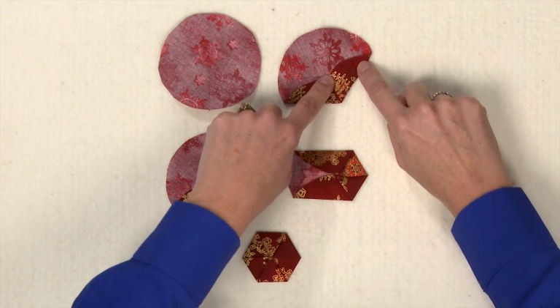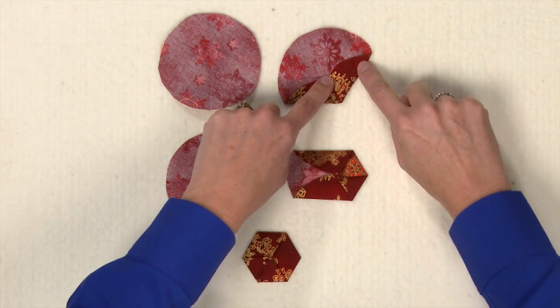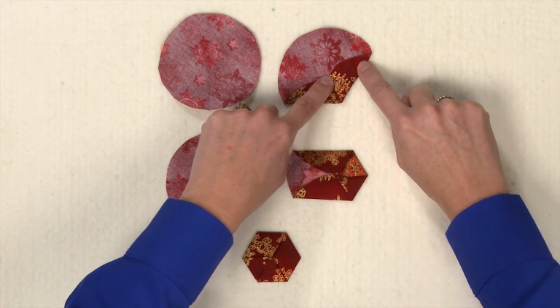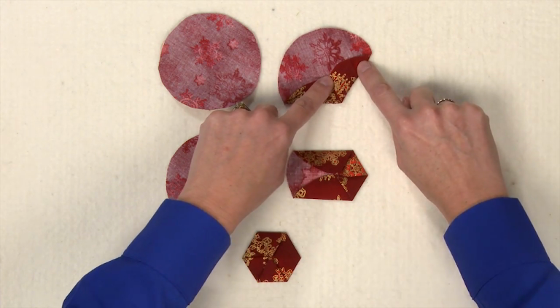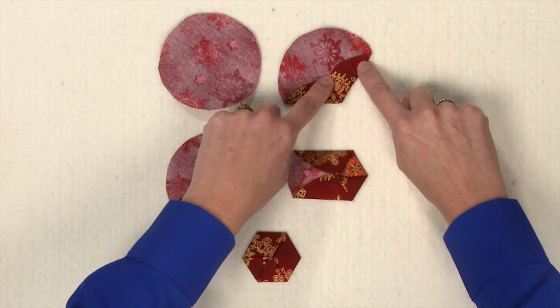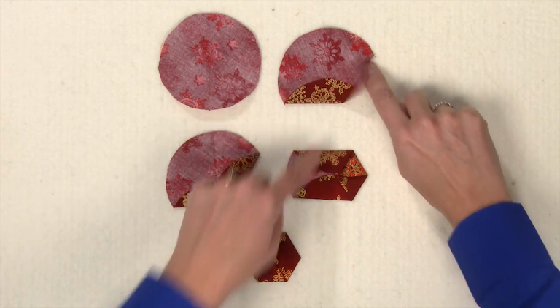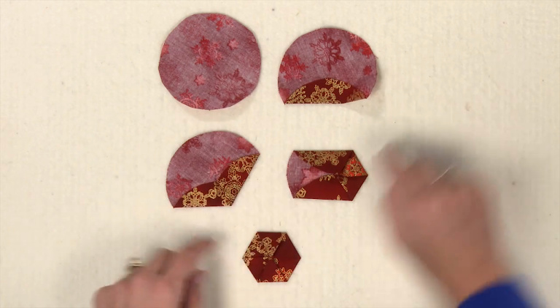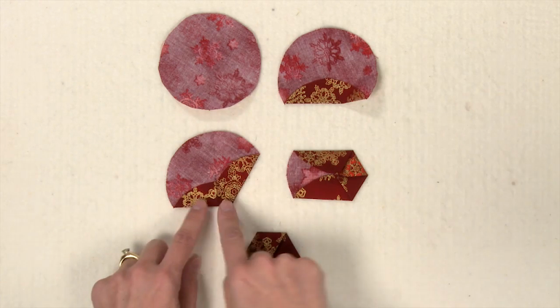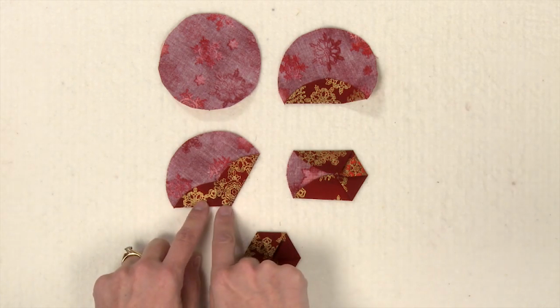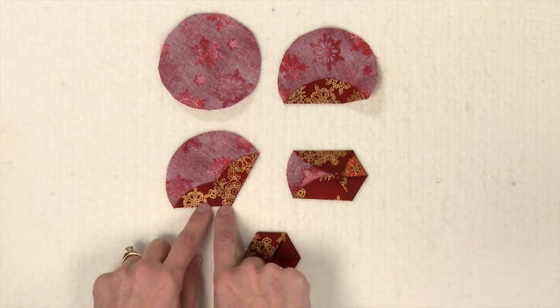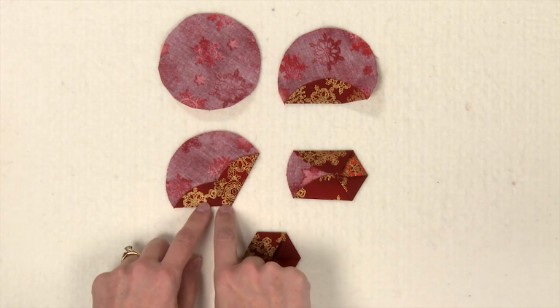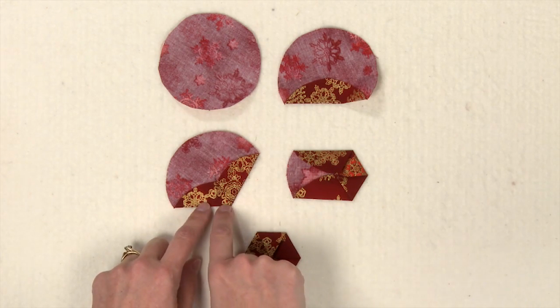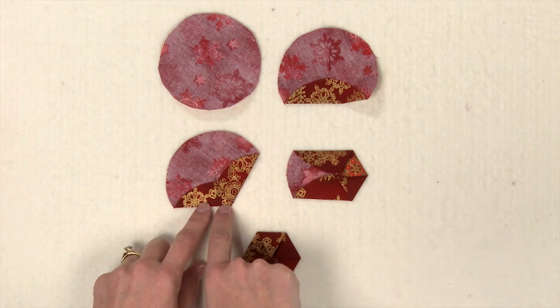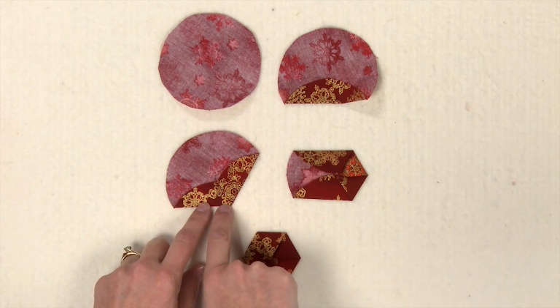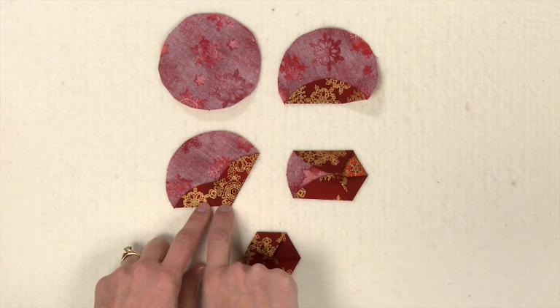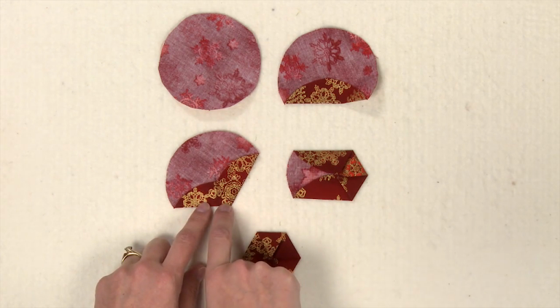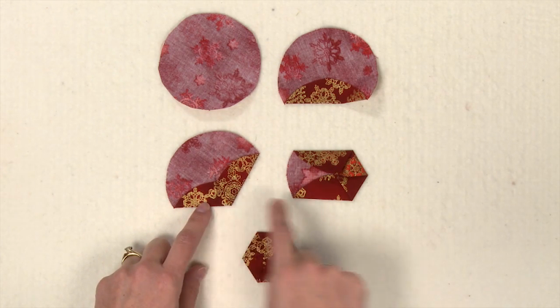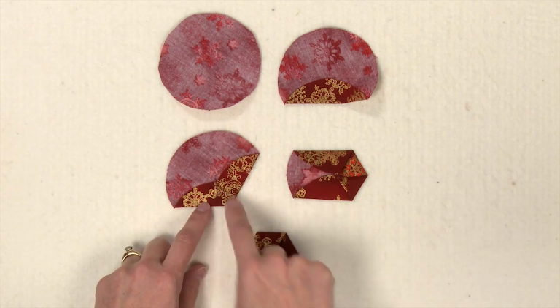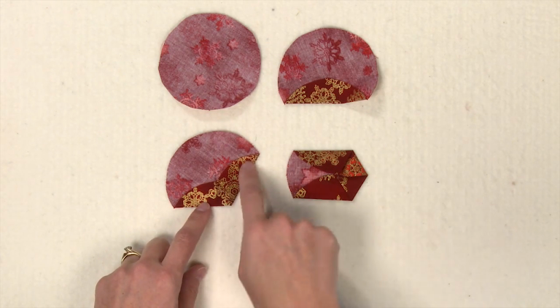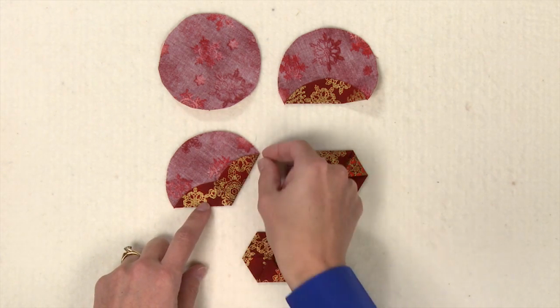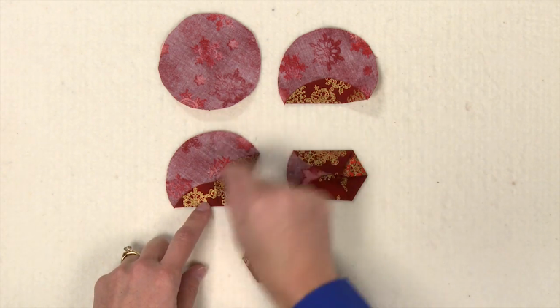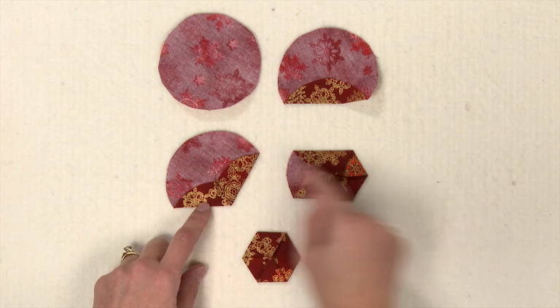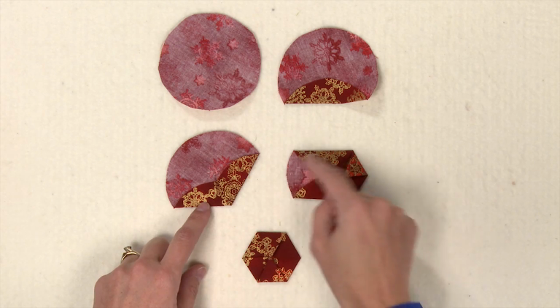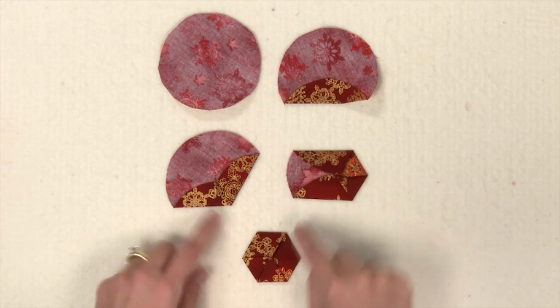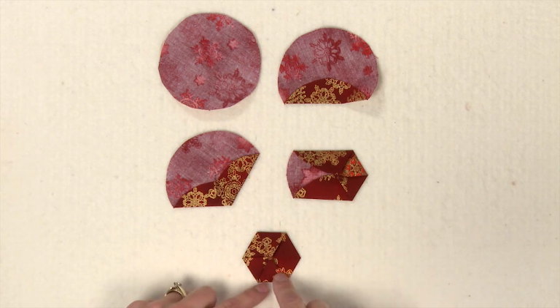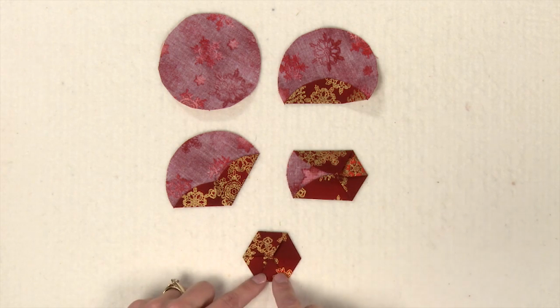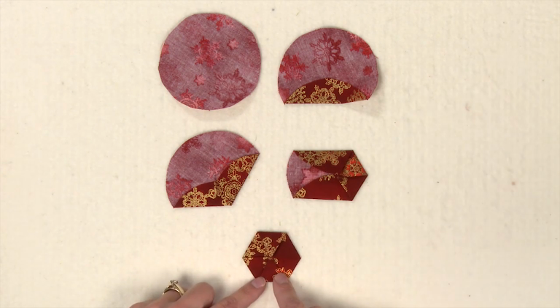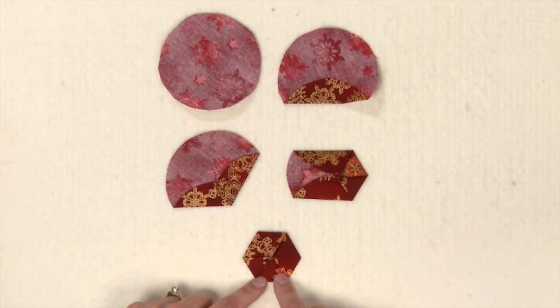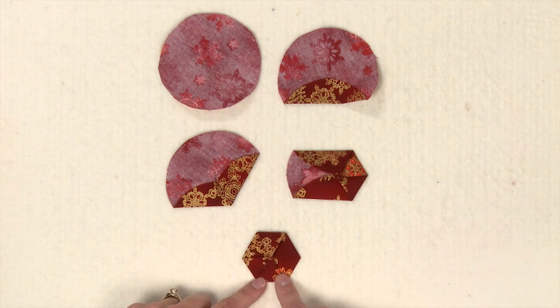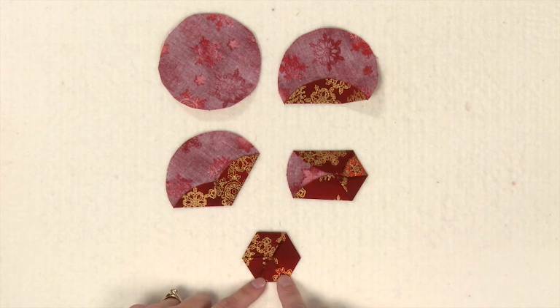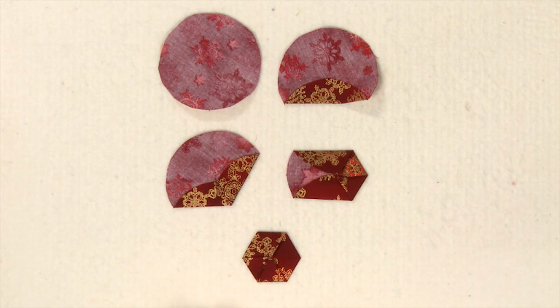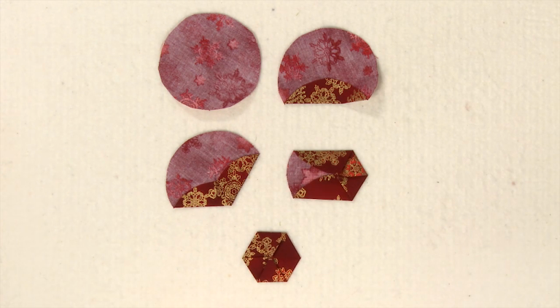That starts to create the edges of your flower — and here's what you'll end up with. You'll continue folding the points all the way around until you have a completed hexagon flower.